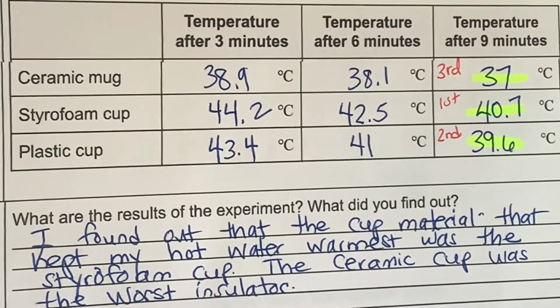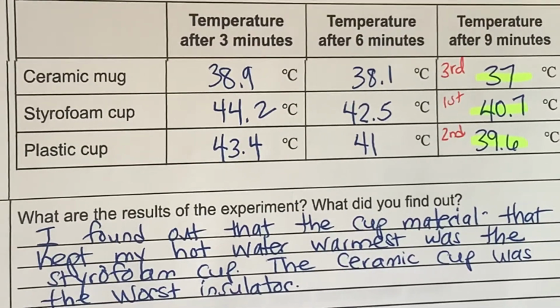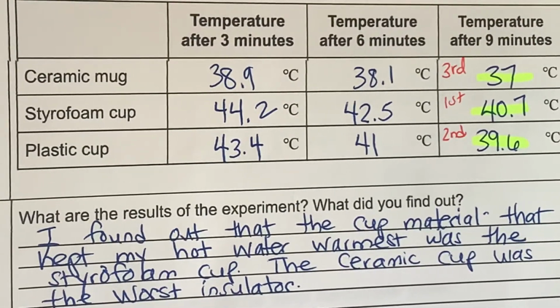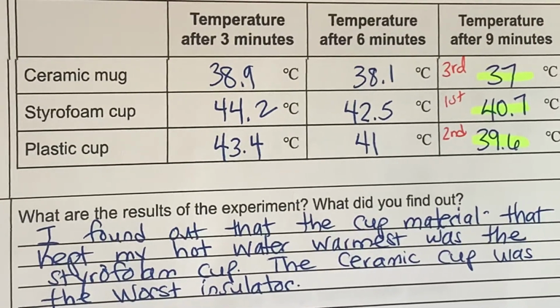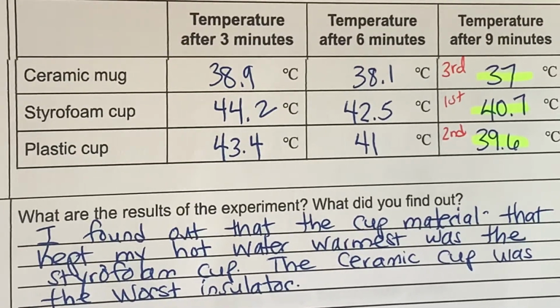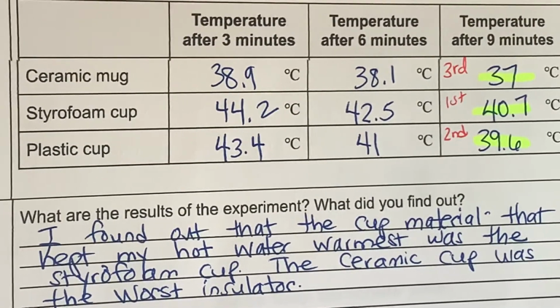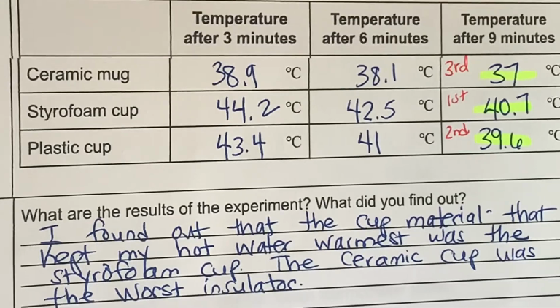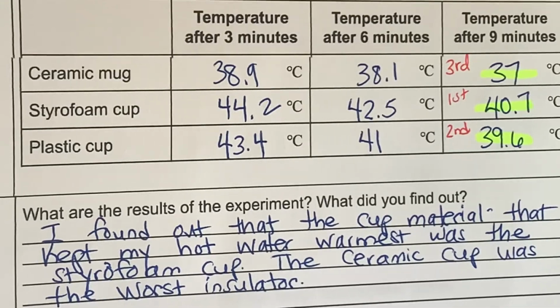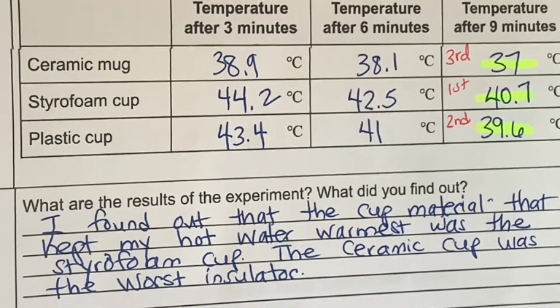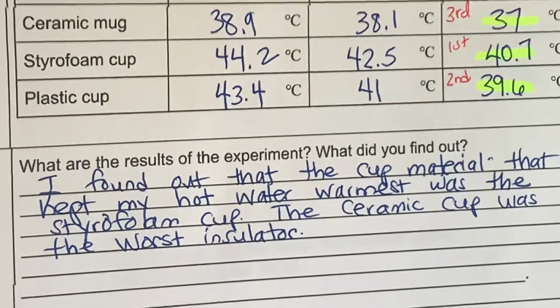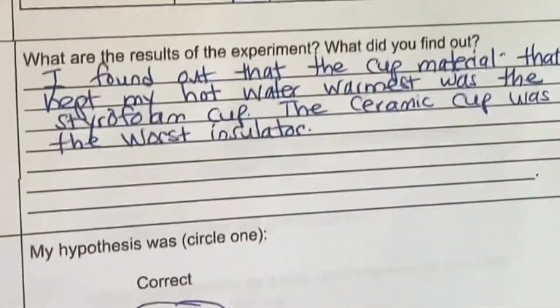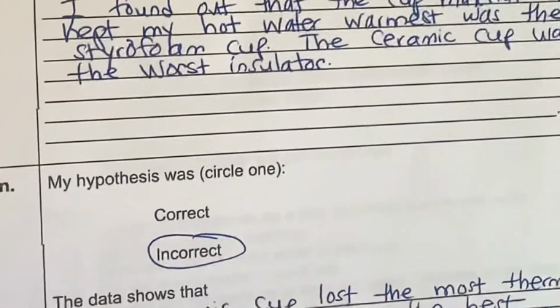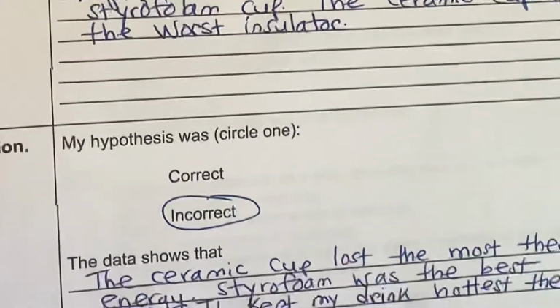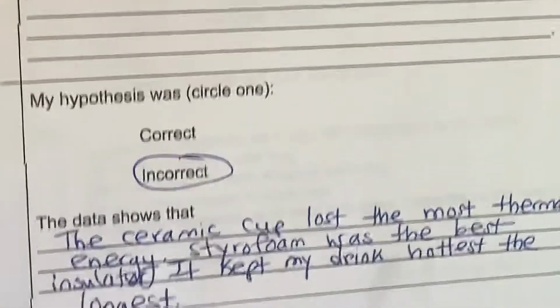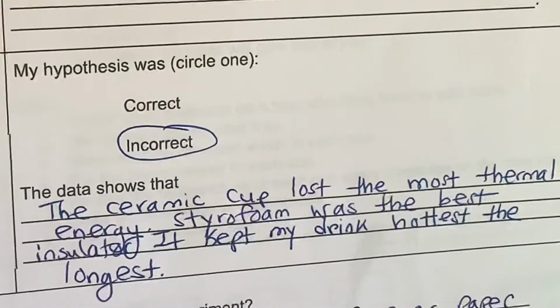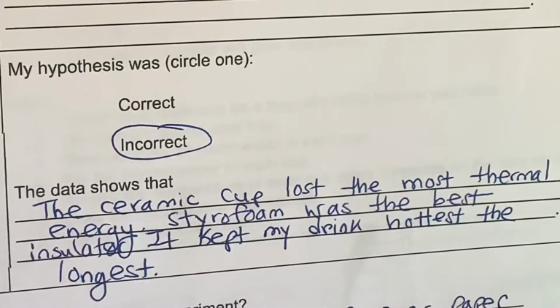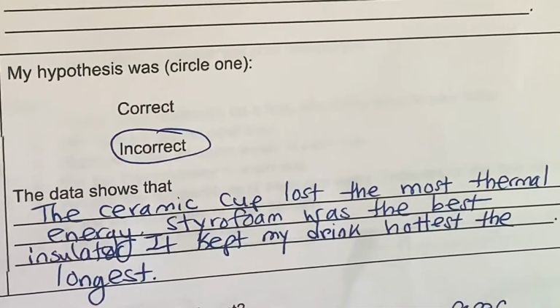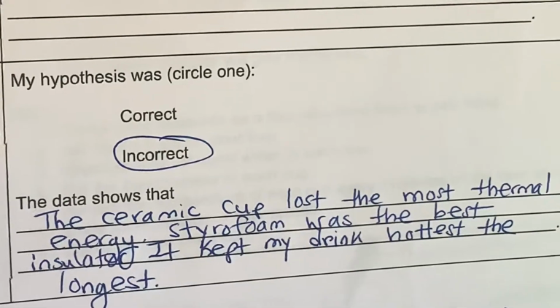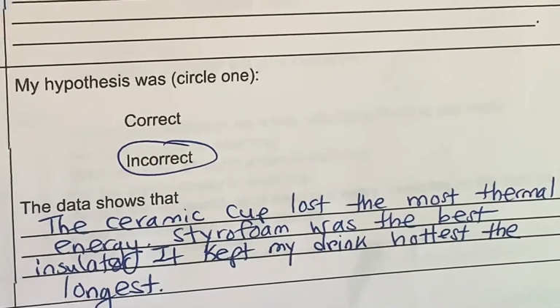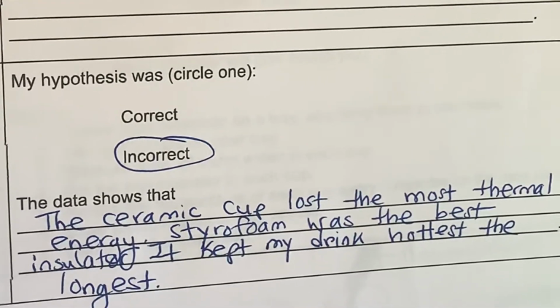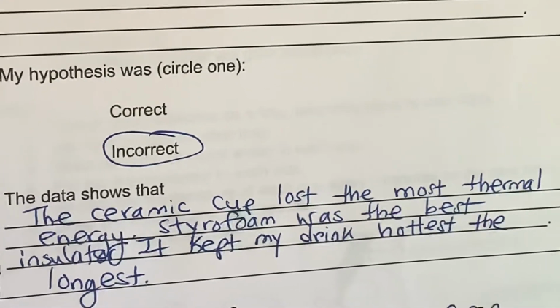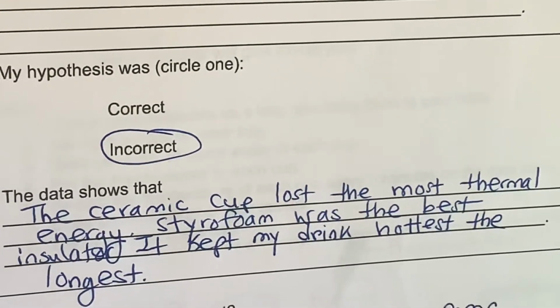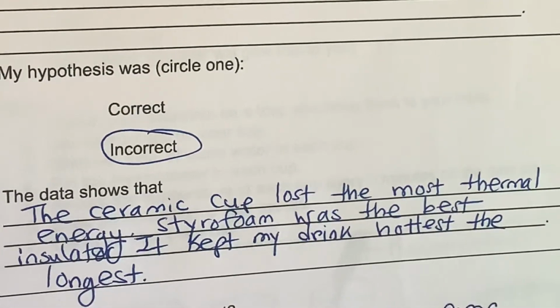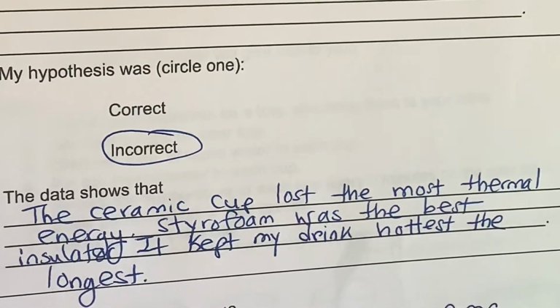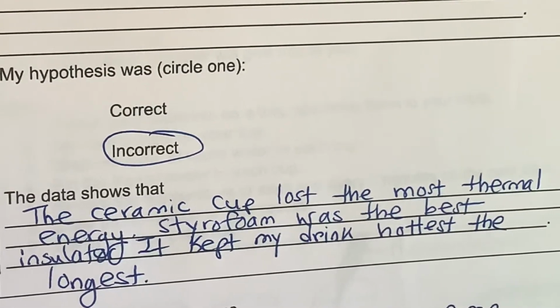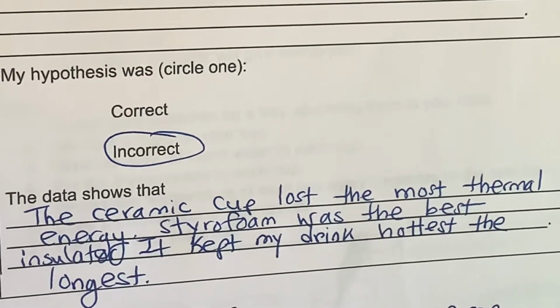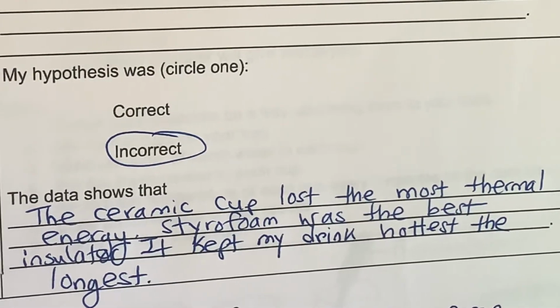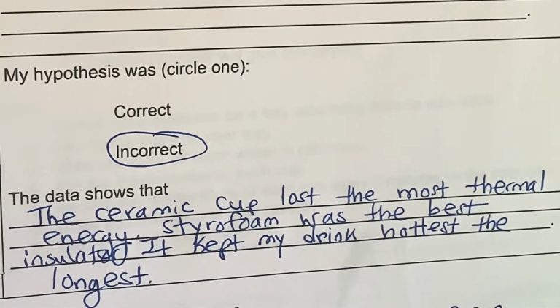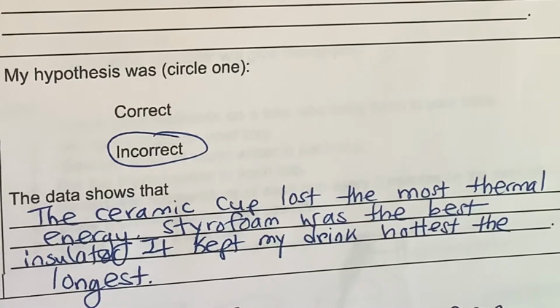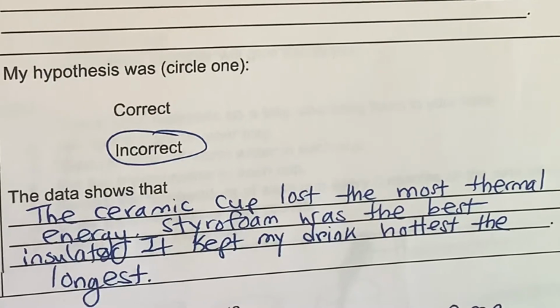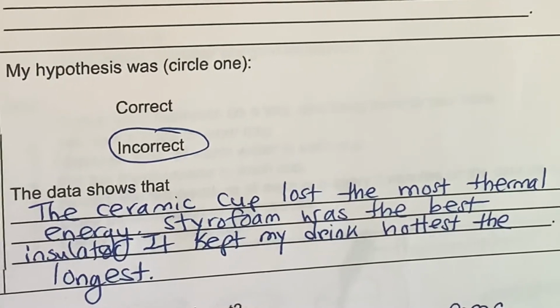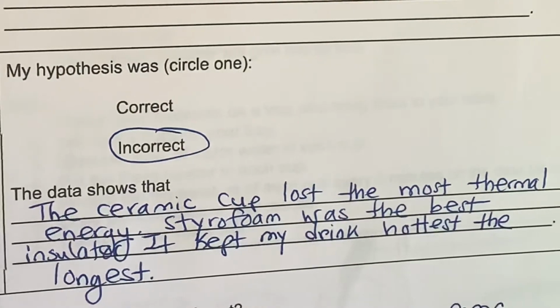It wasn't bad — it just was the worst out of those three materials. My hypothesis was incorrect. The ceramic cup lost the most thermal energy. Styrofoam was the best insulator — it kept my drink hottest the longest.